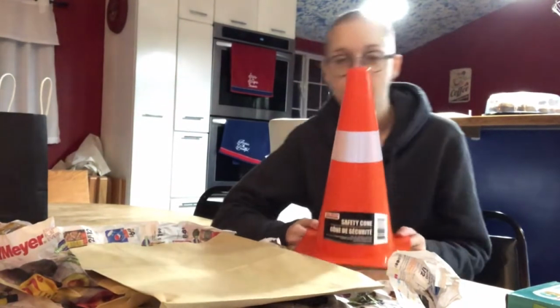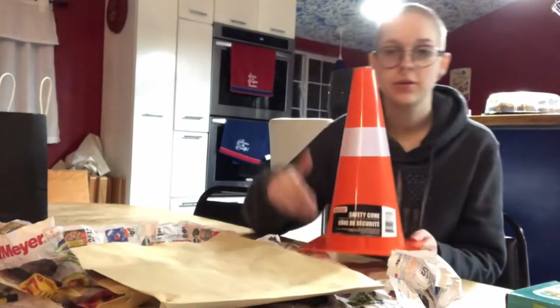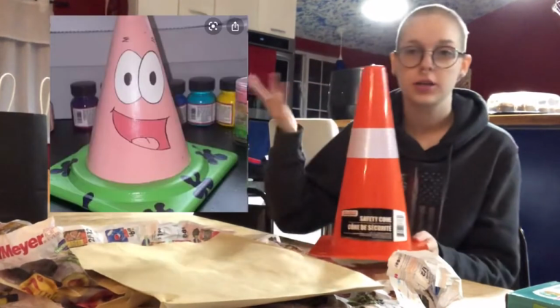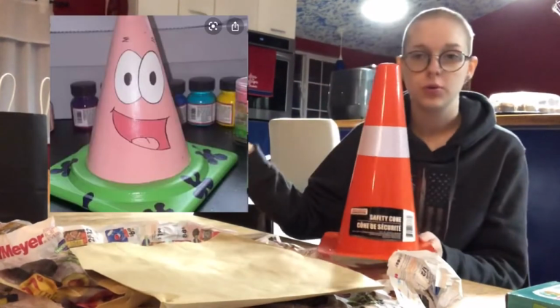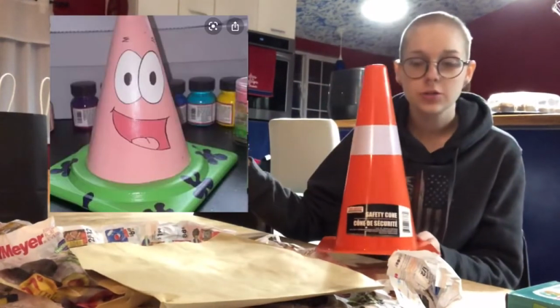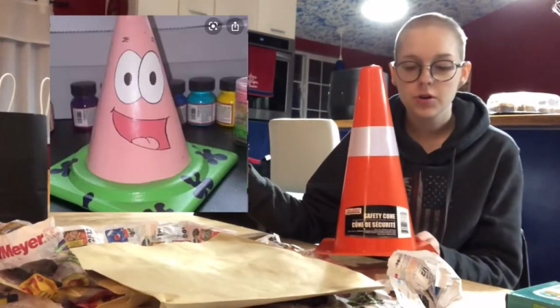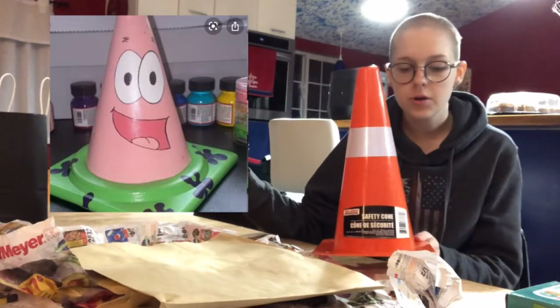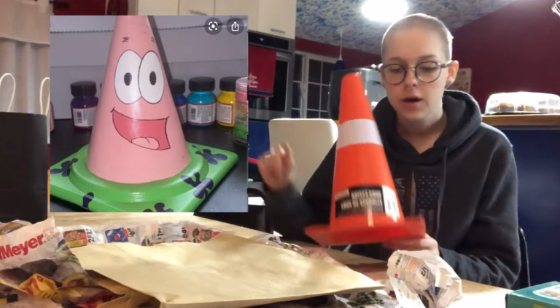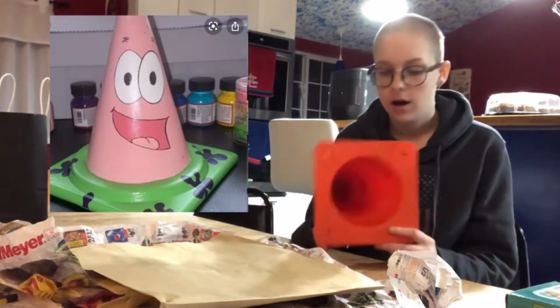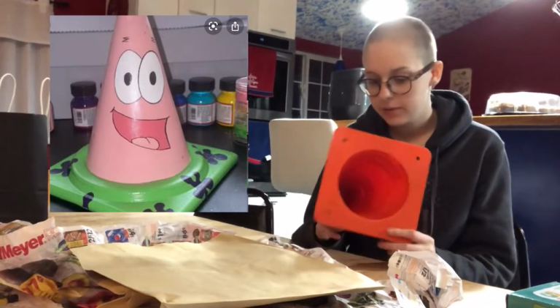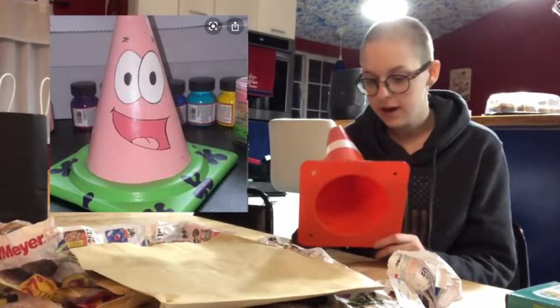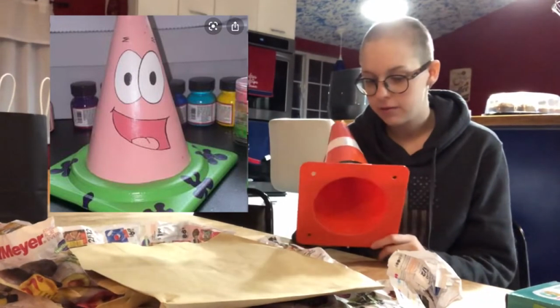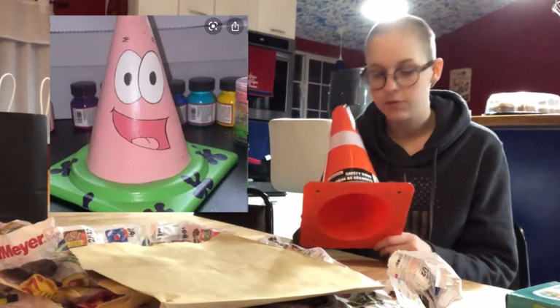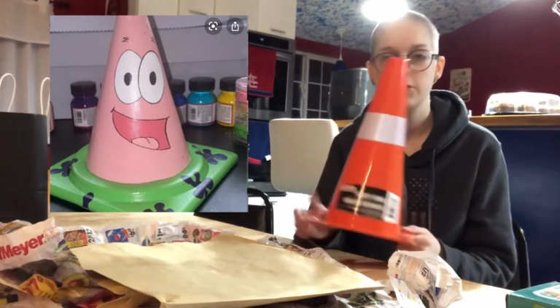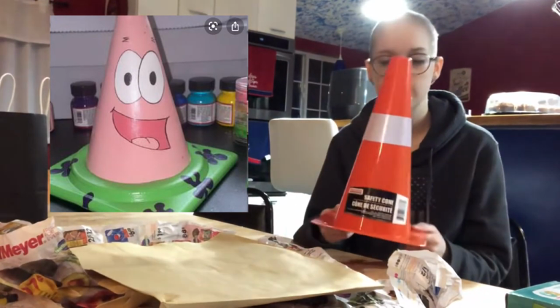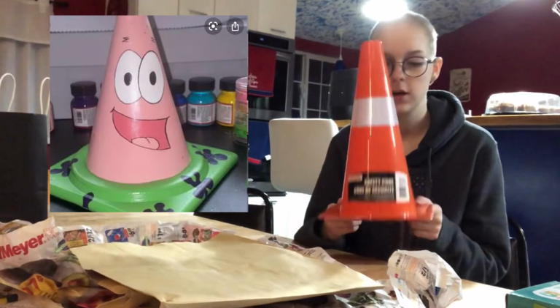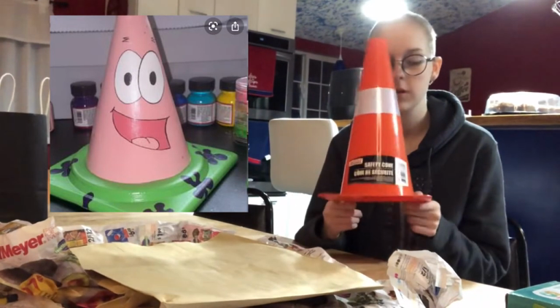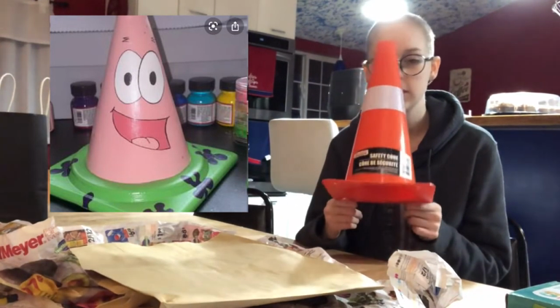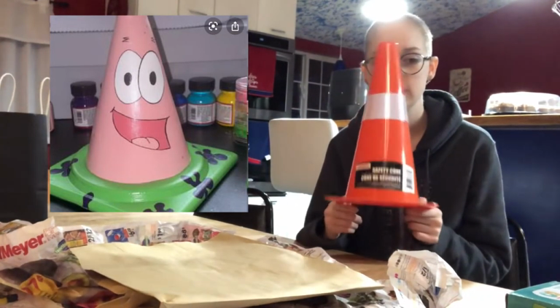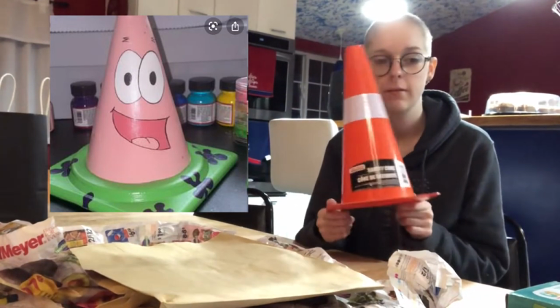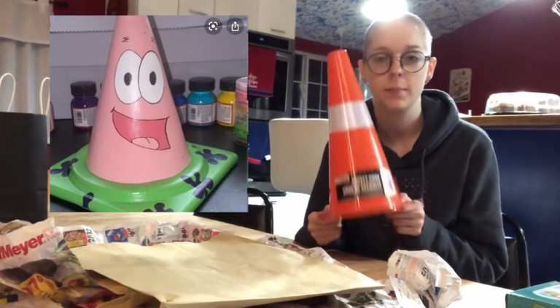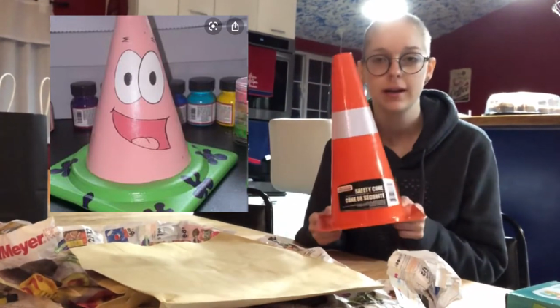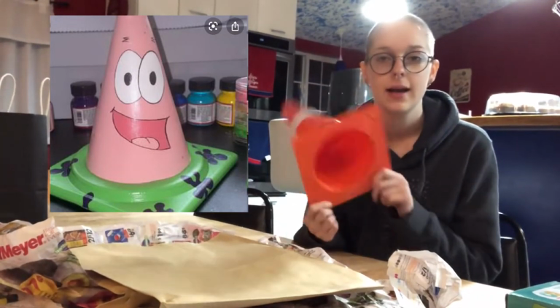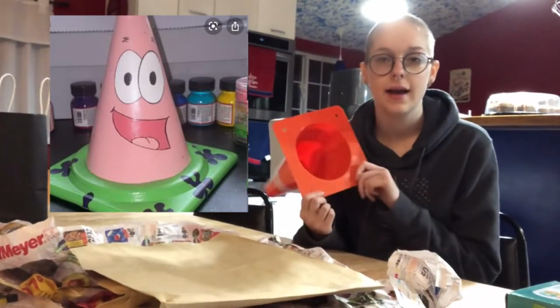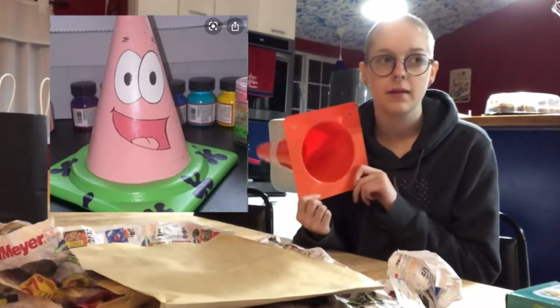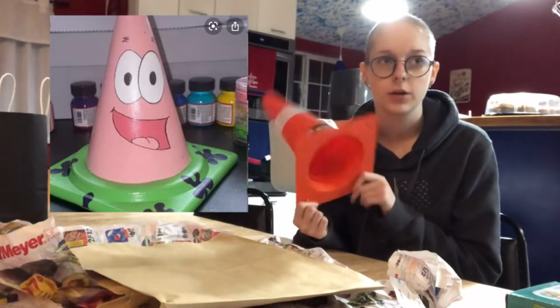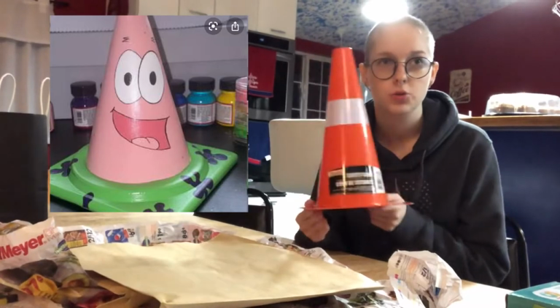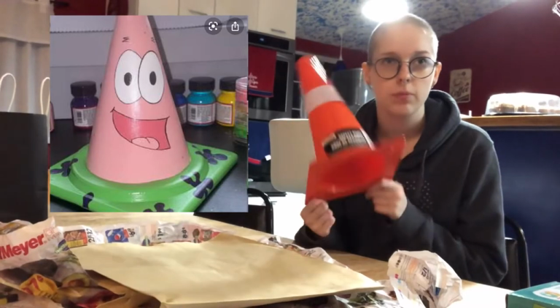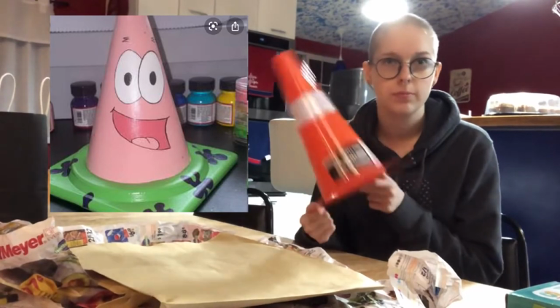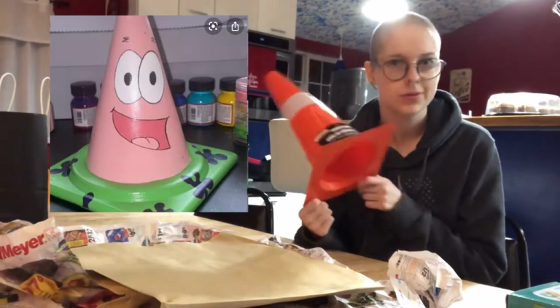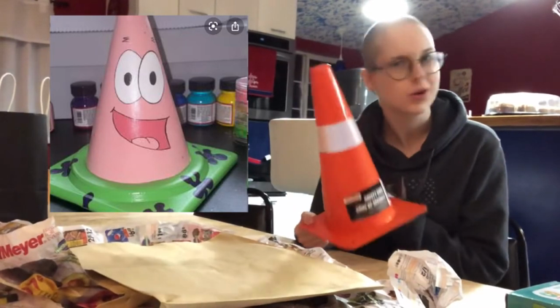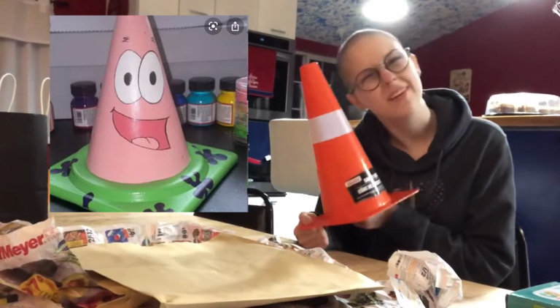Here is our inspiration photo. Without further ado, we're going to take off all these stickers, and then we're going to paint it, and then we're going to draw the sort of outline.